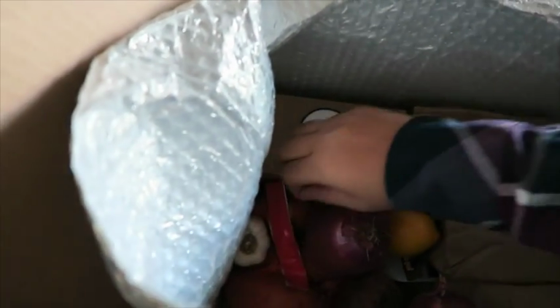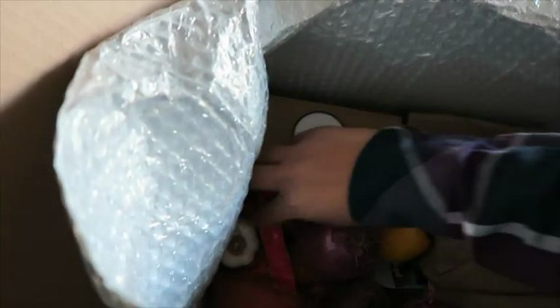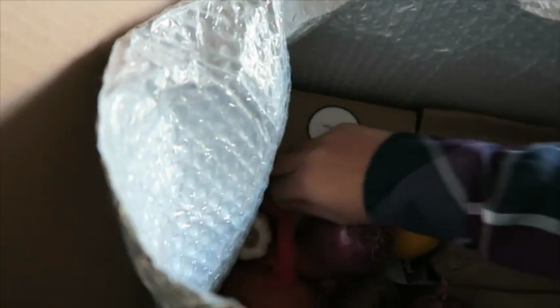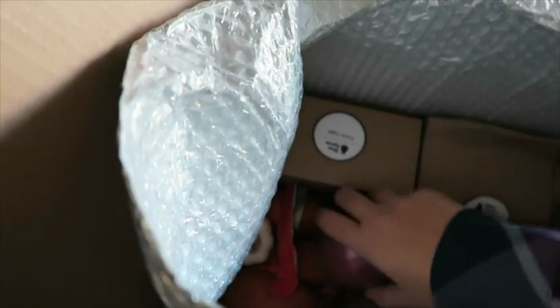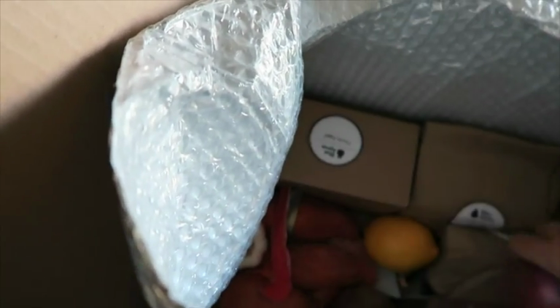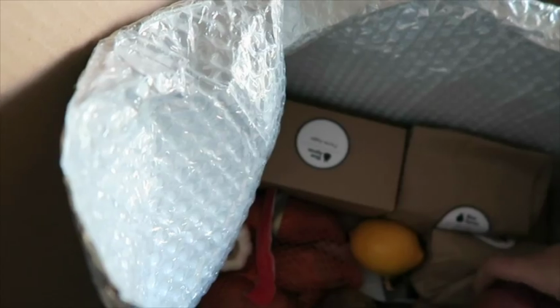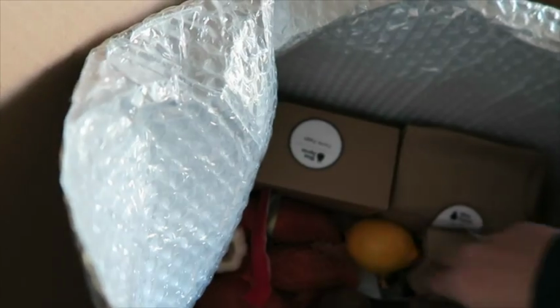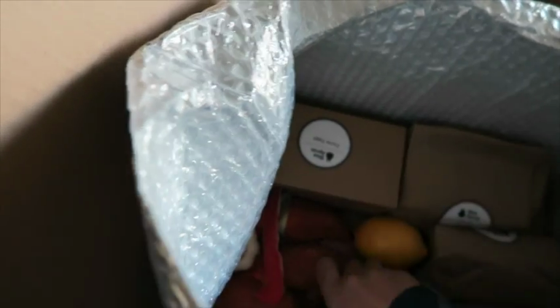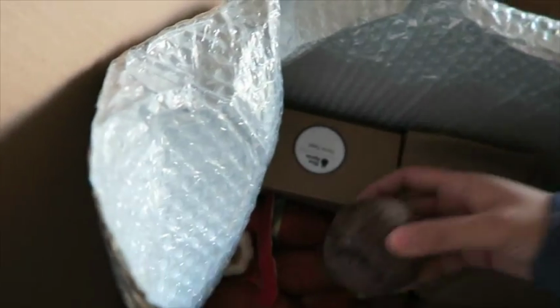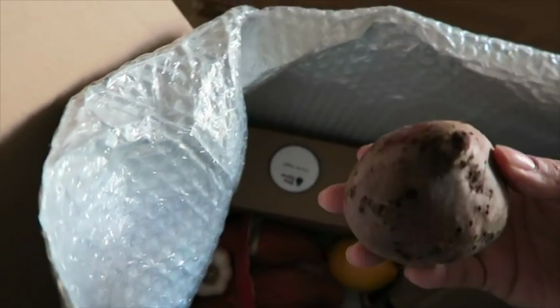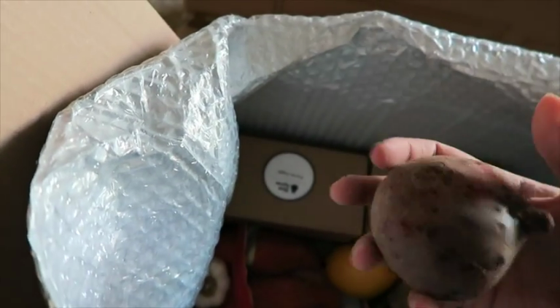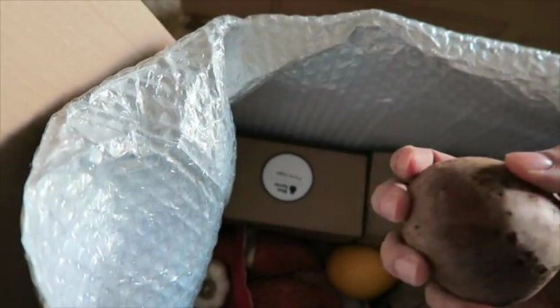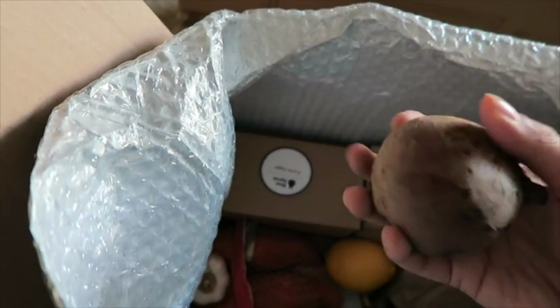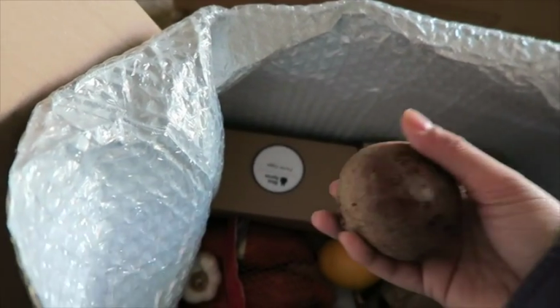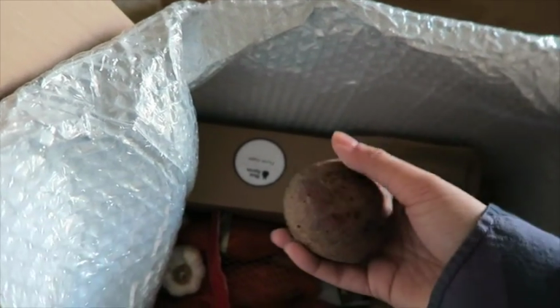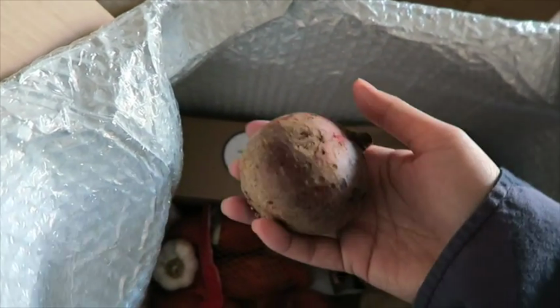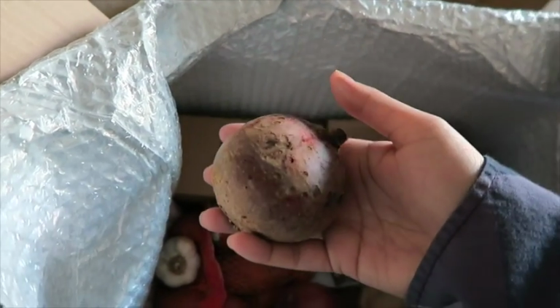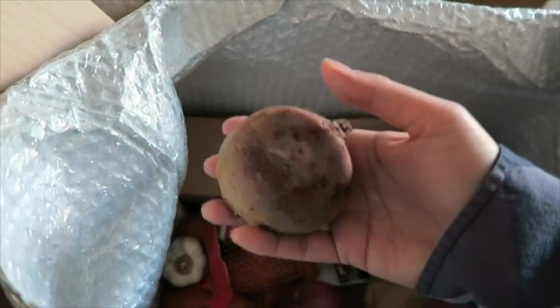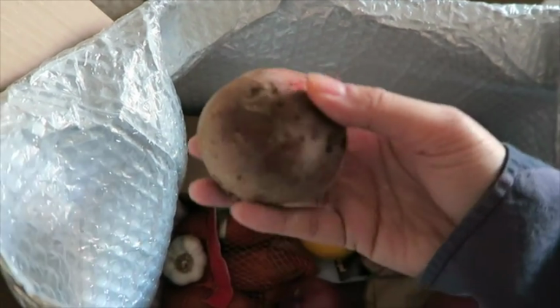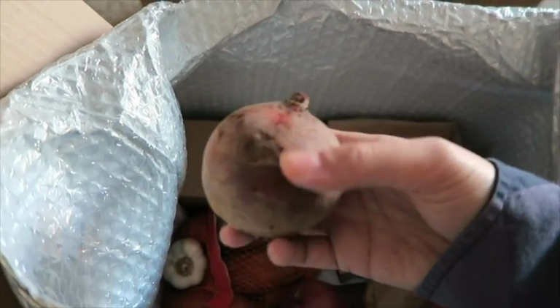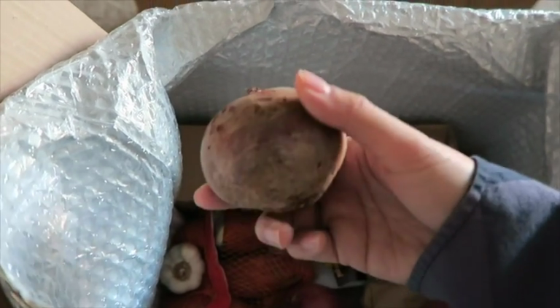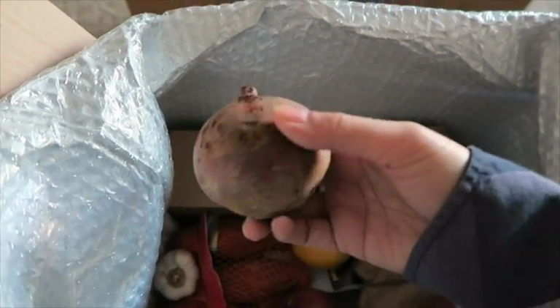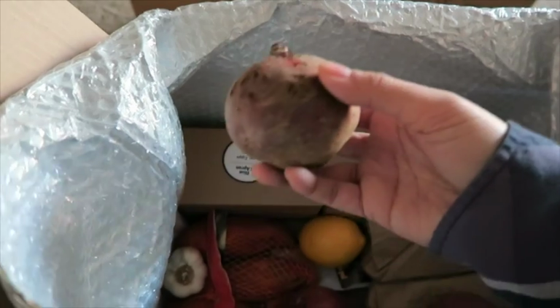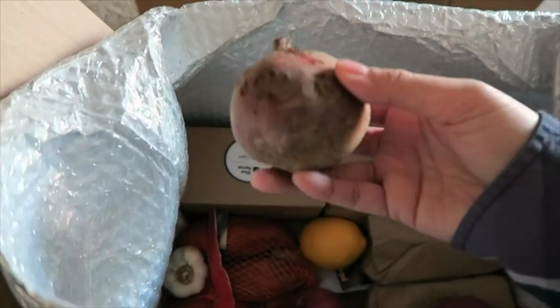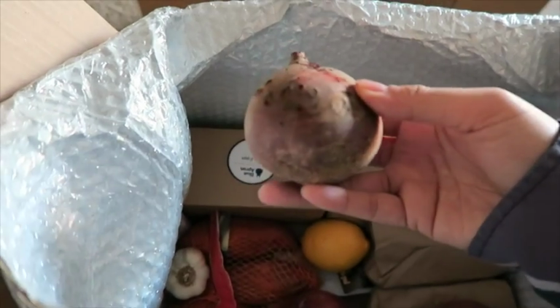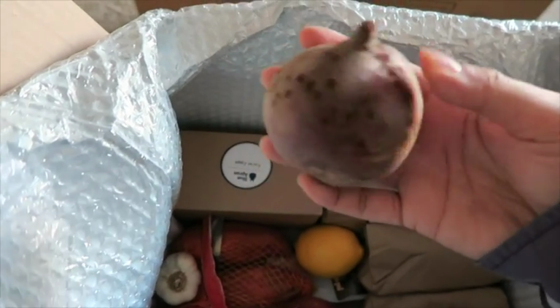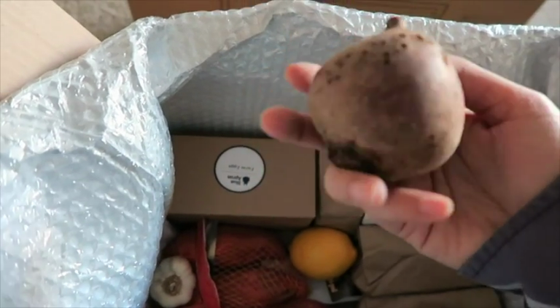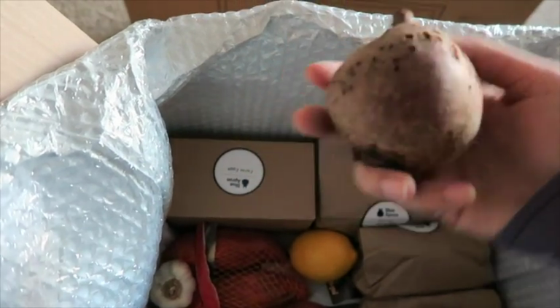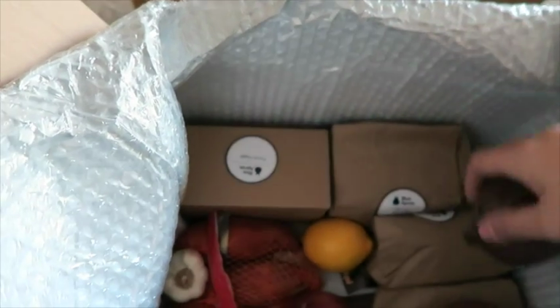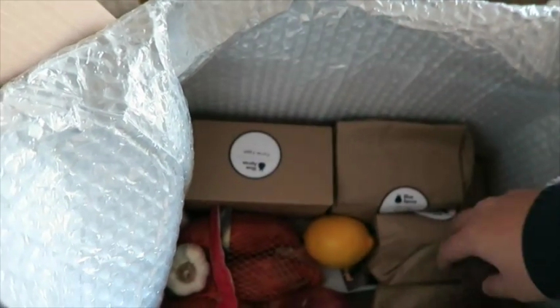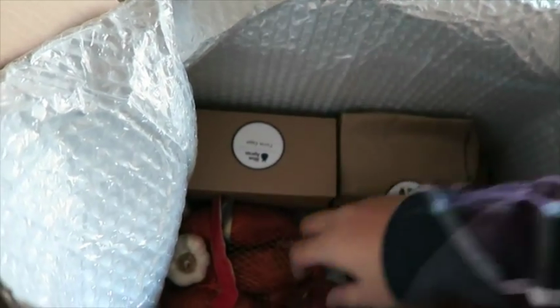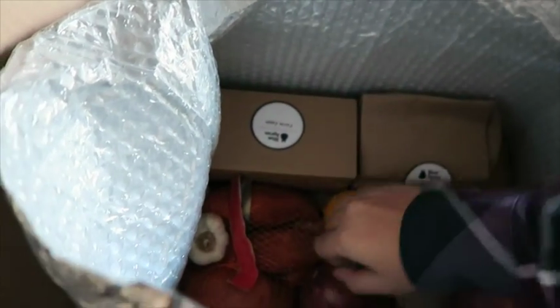What the heck? What is this? Yeah, this is a beet. I've never eaten this in my life.